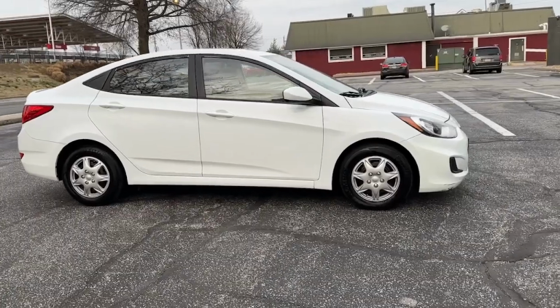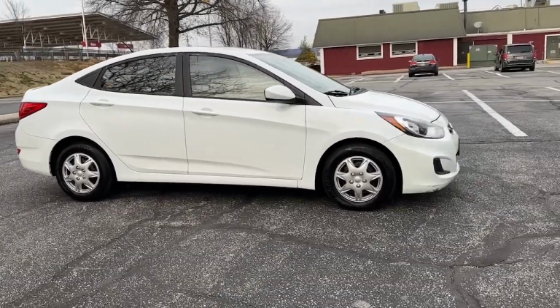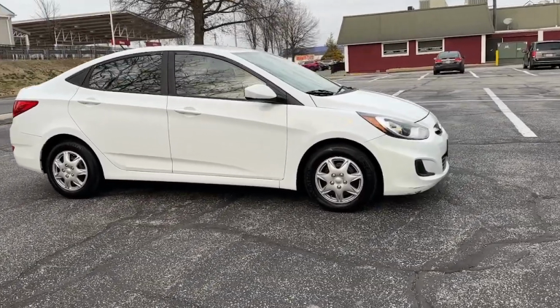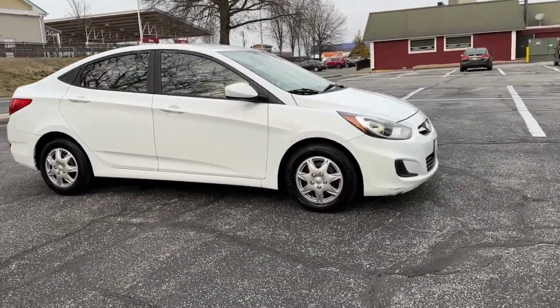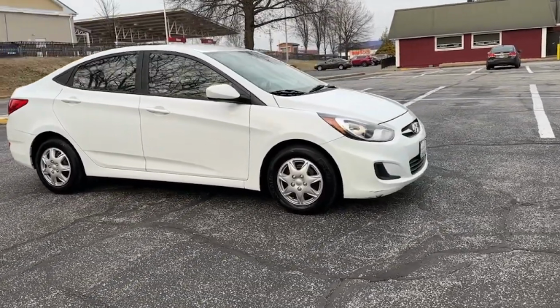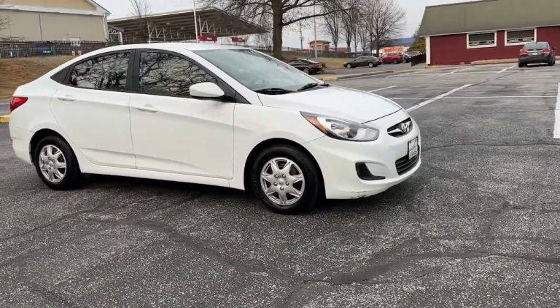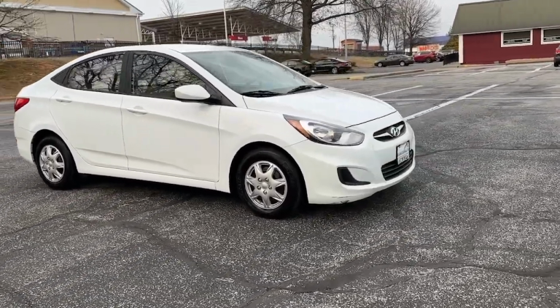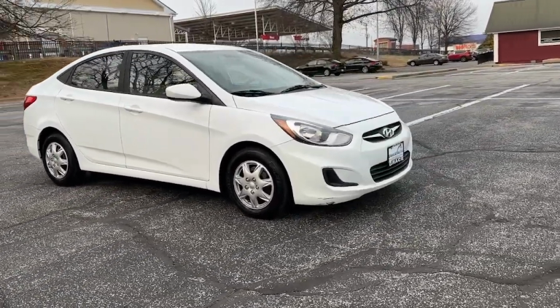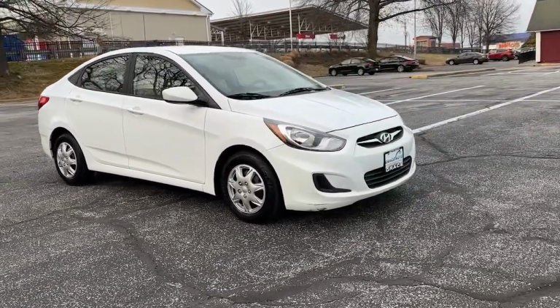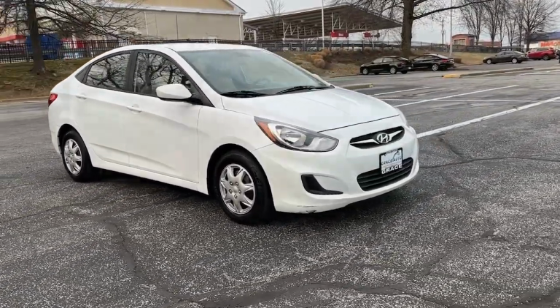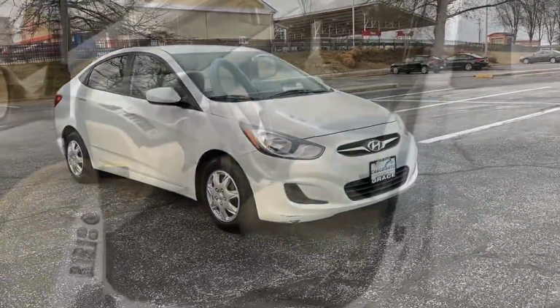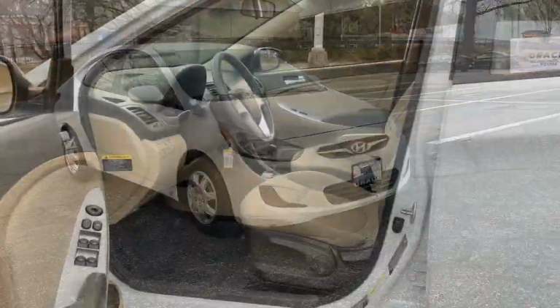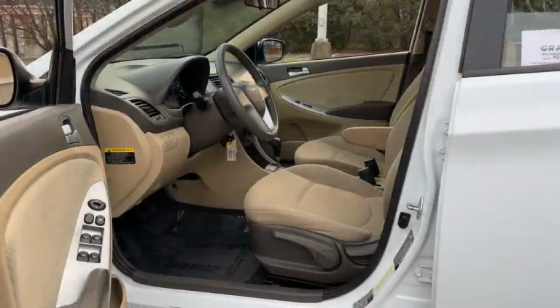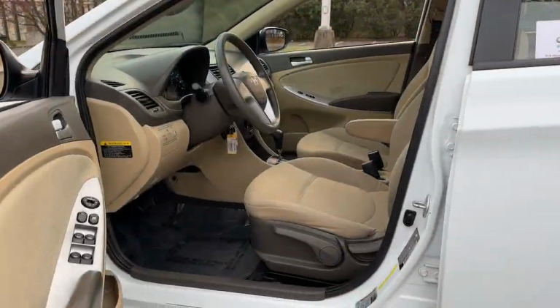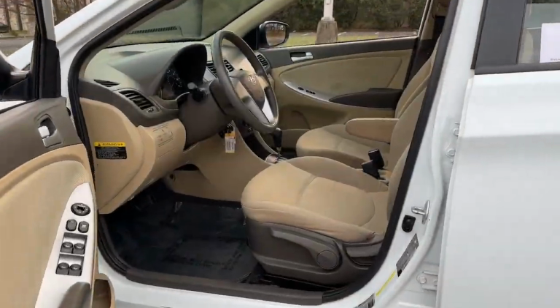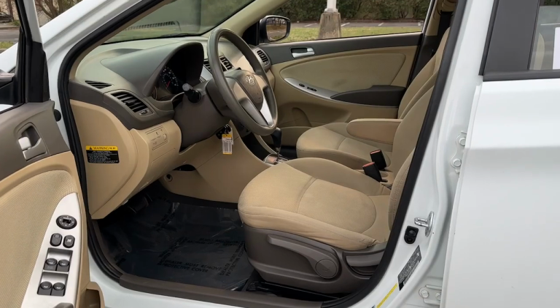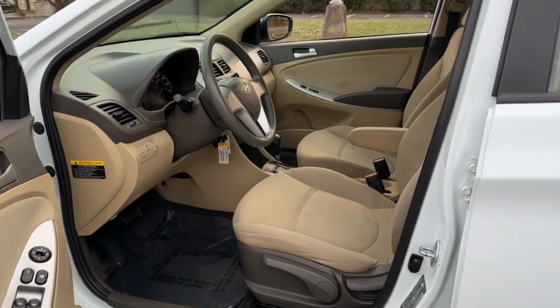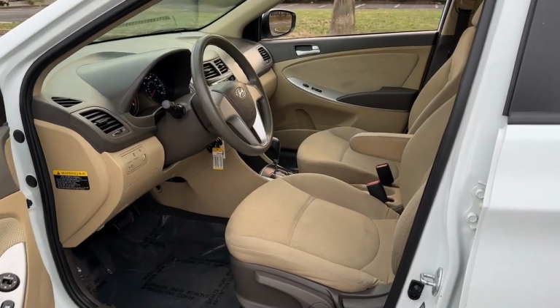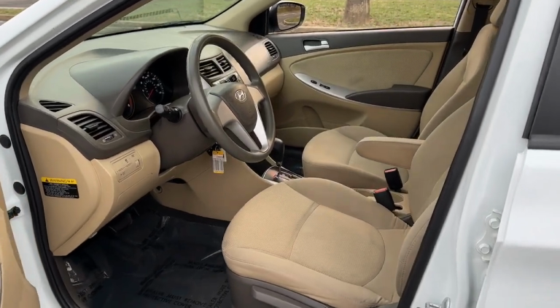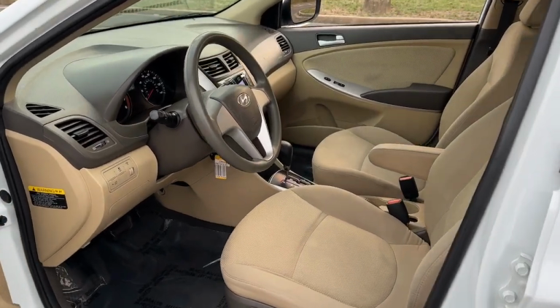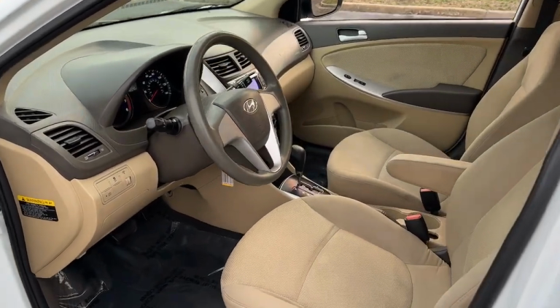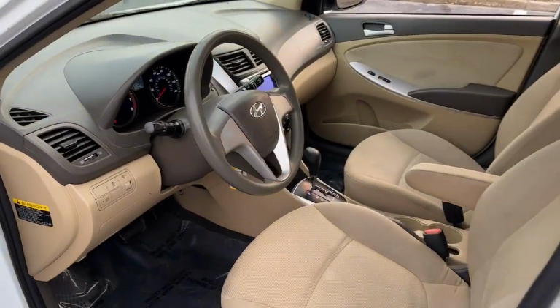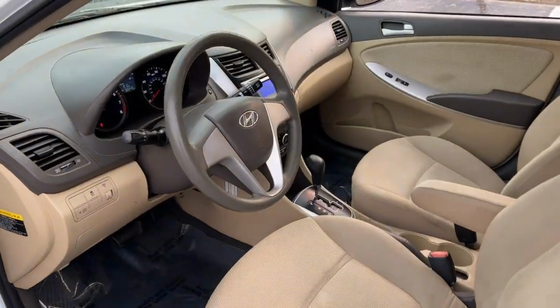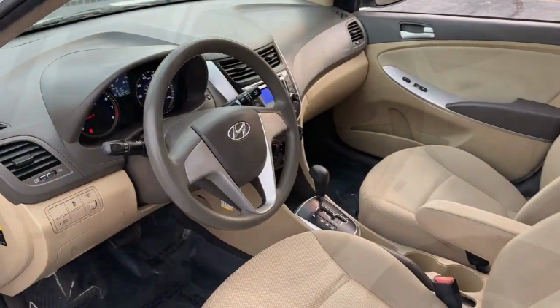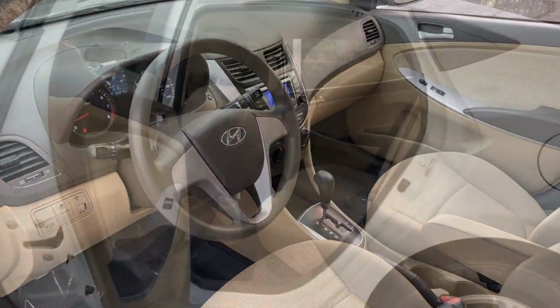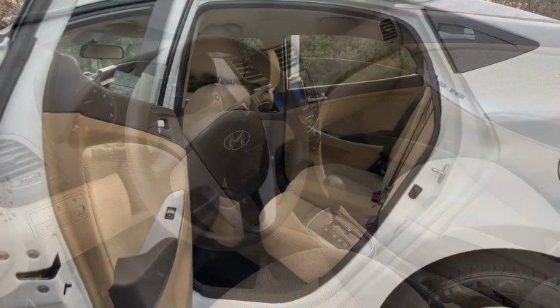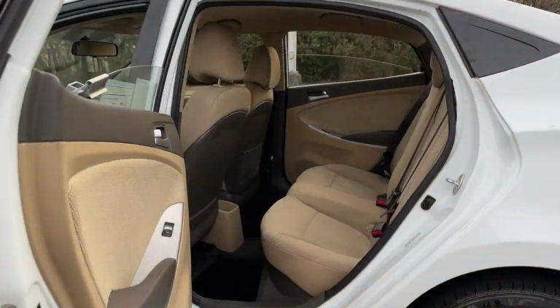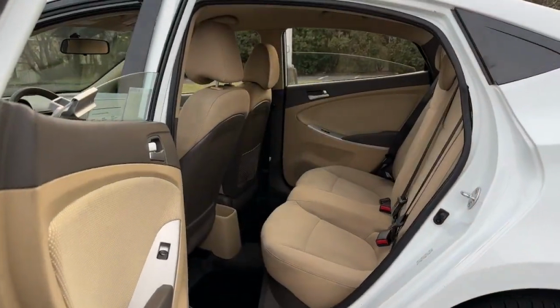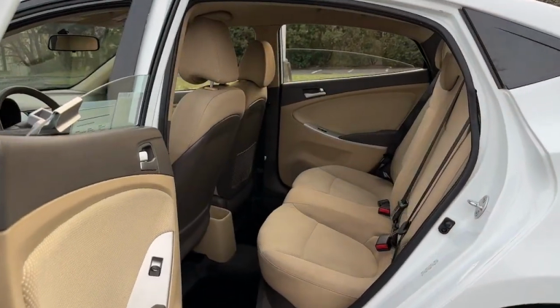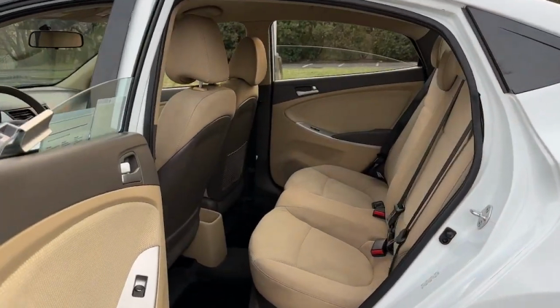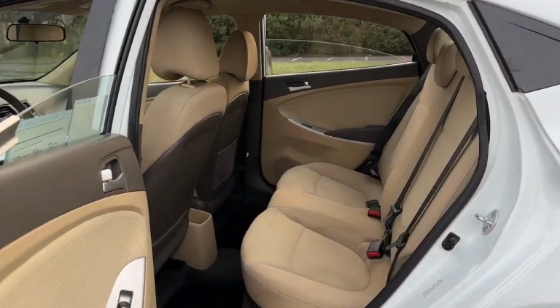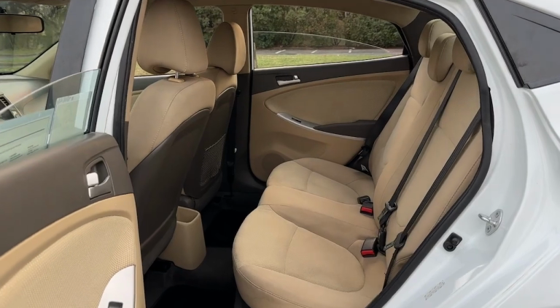Feel refreshed and ready to face the day in this affordable, well-built Accent. Treat yourself to a test drive today. Our staff will toss you the keys and give you an outstanding customer experience.